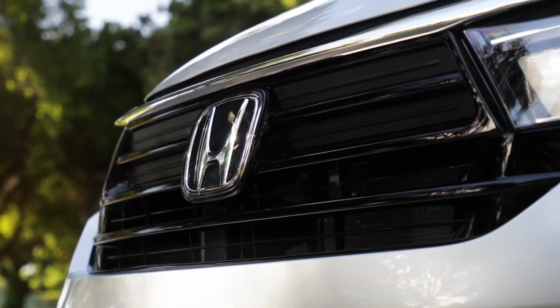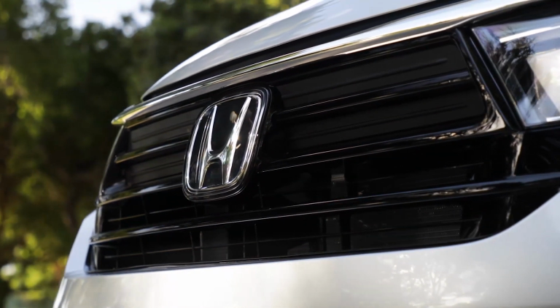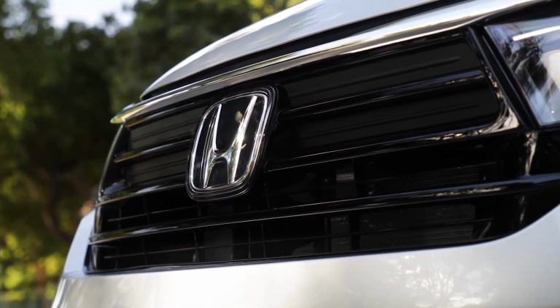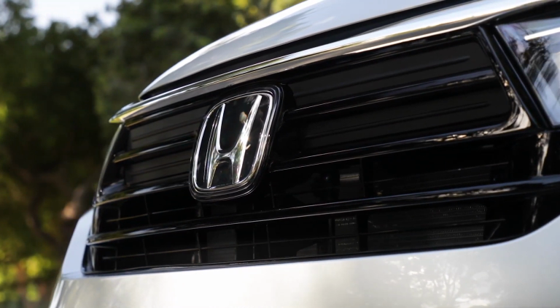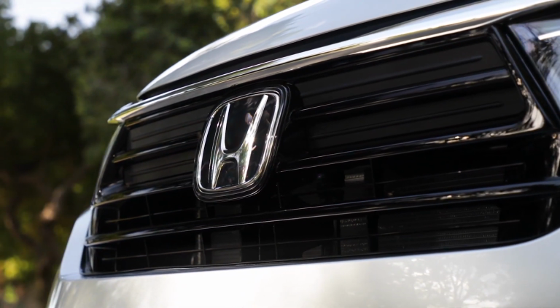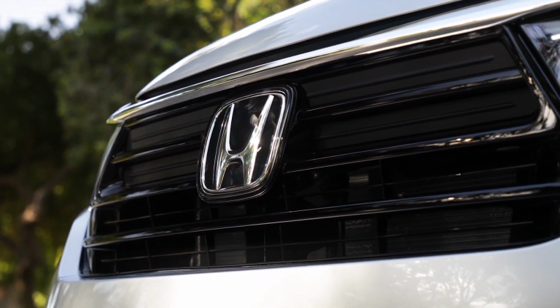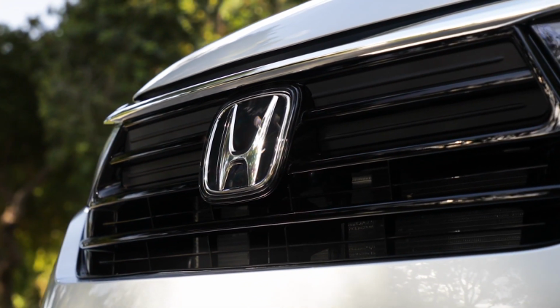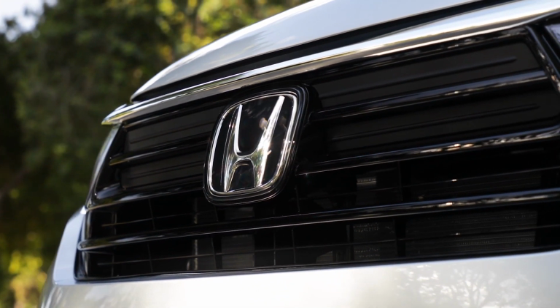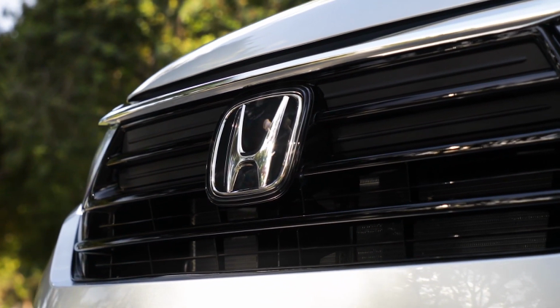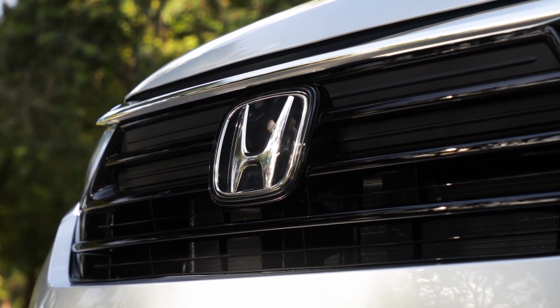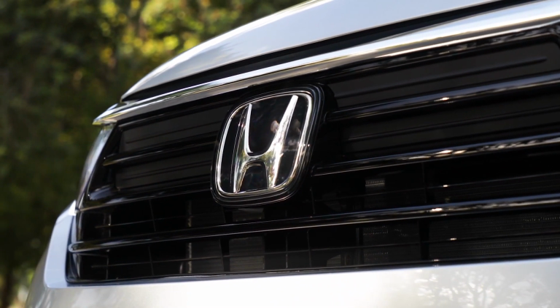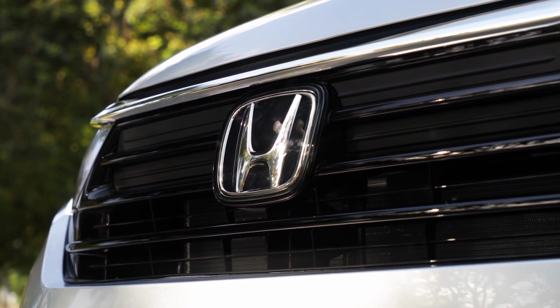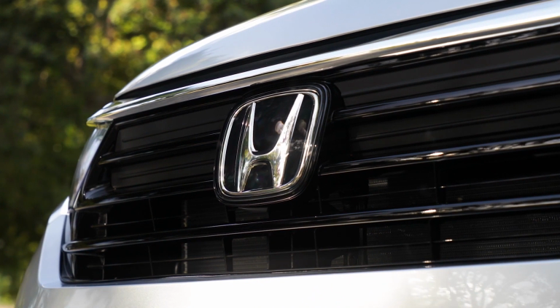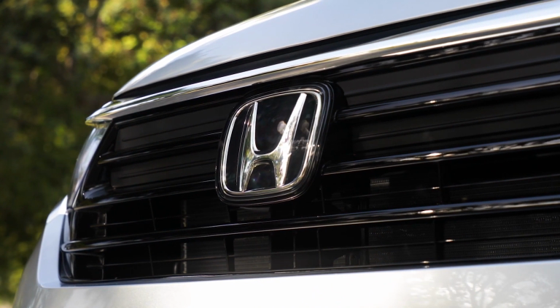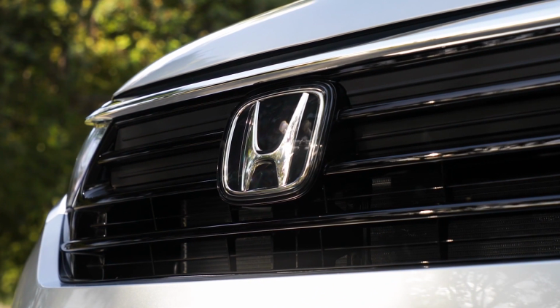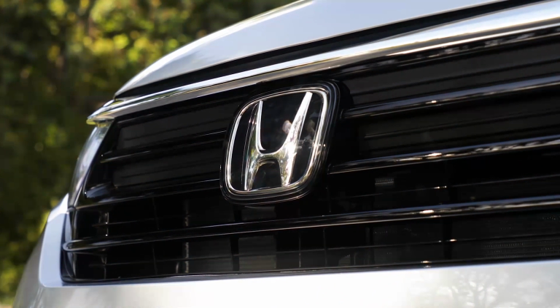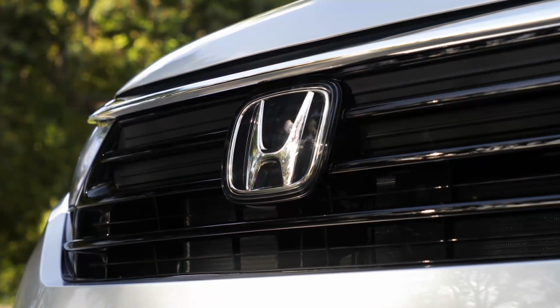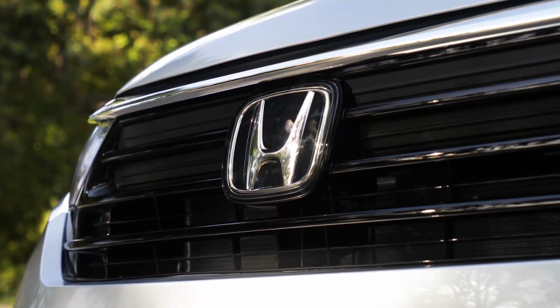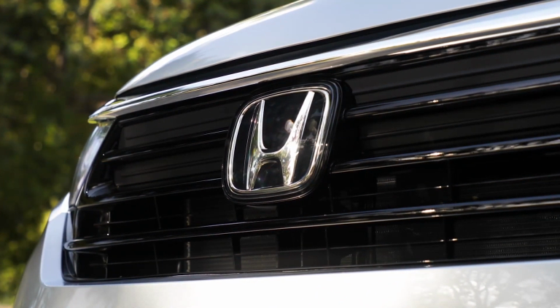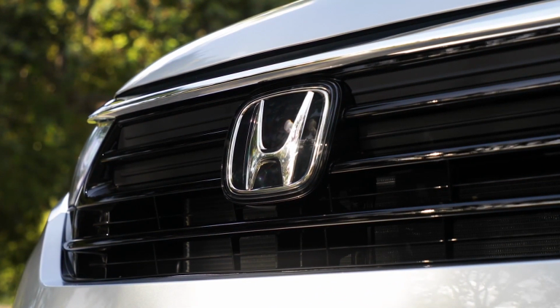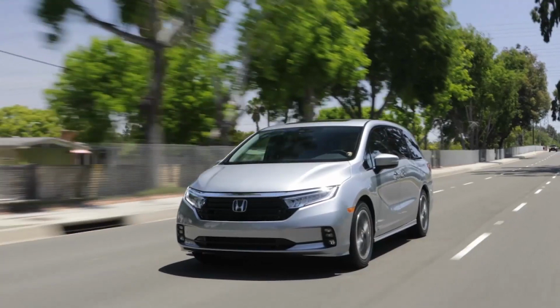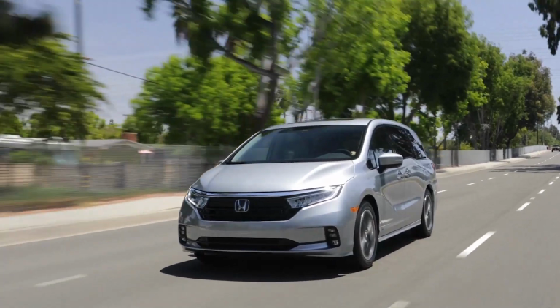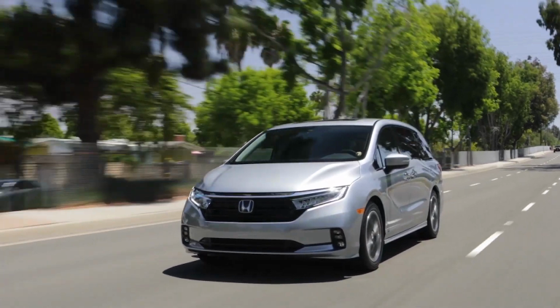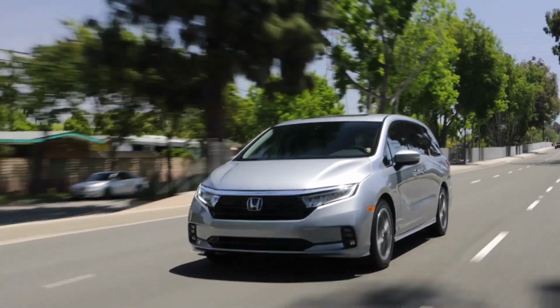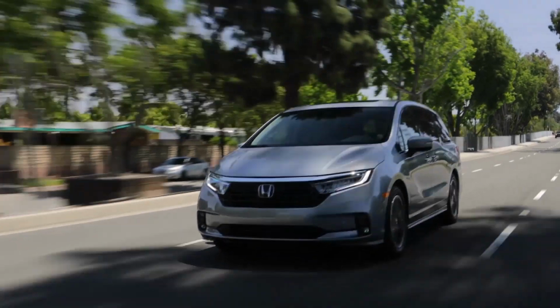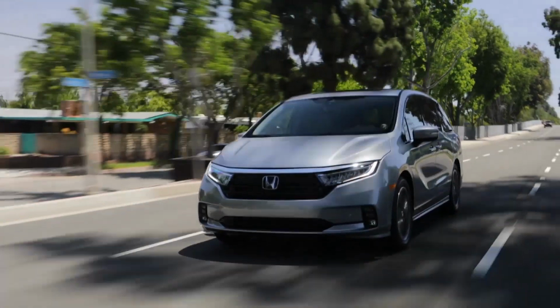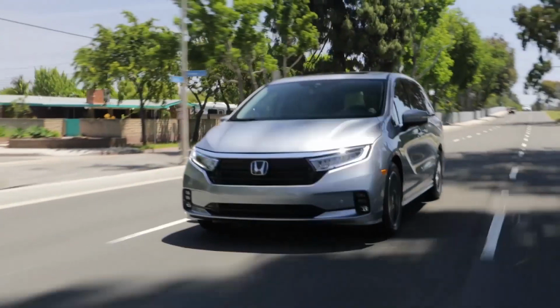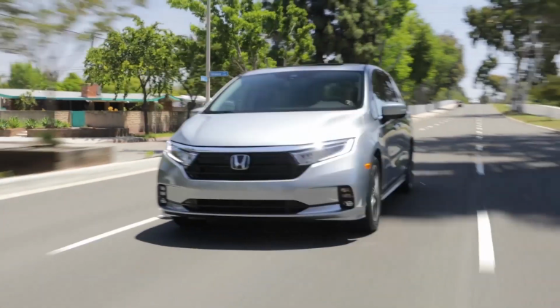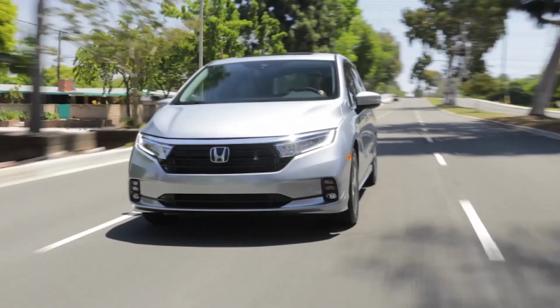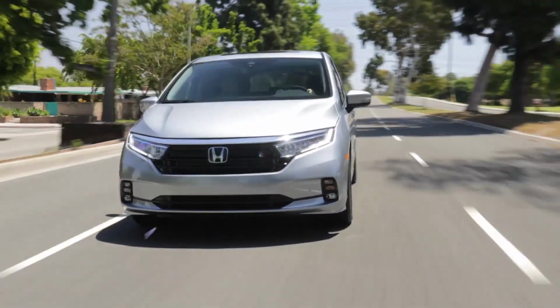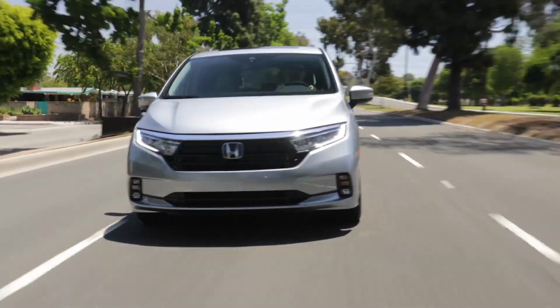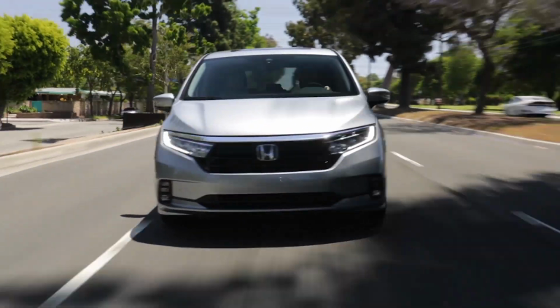Fernandes Honda welcomes you to join us while we discover the wheelbase of the 2024 Honda Odyssey, as well as its cargo space, seating capacity, and dimensions.